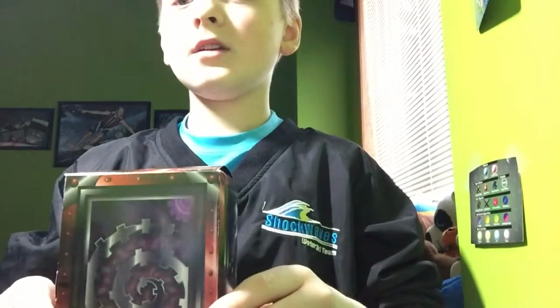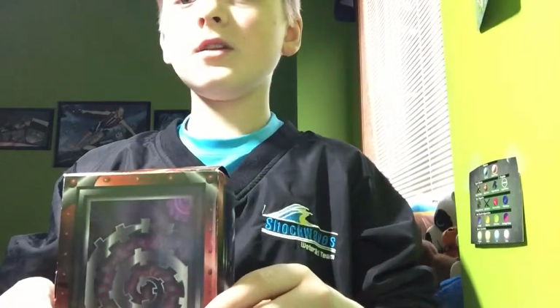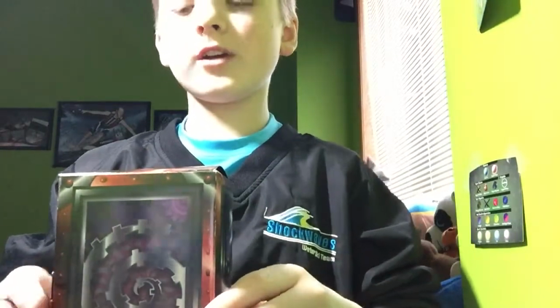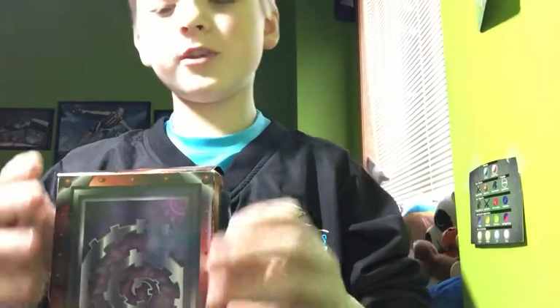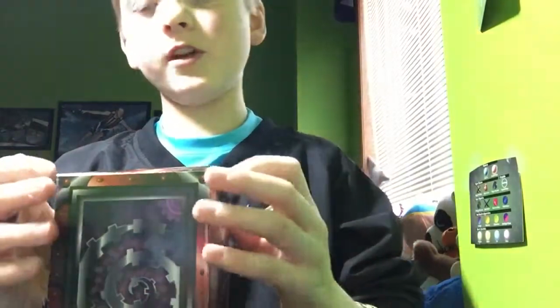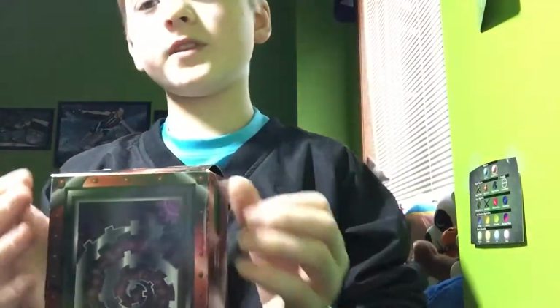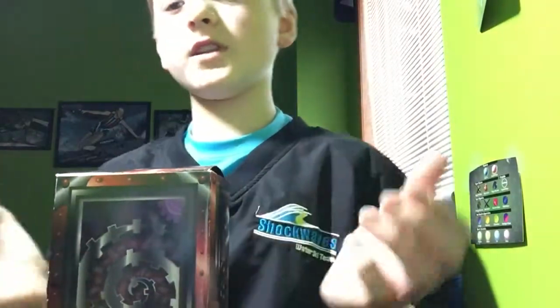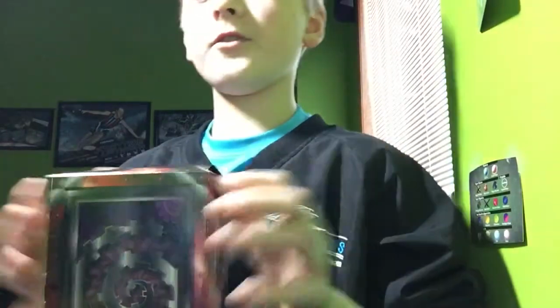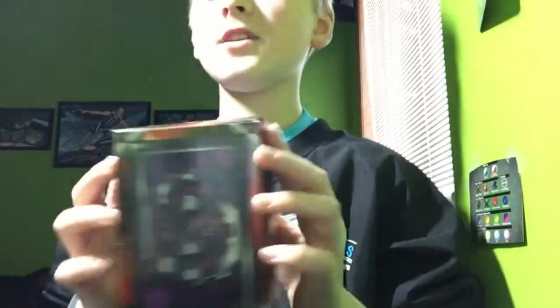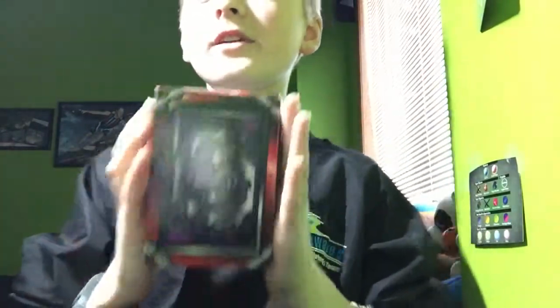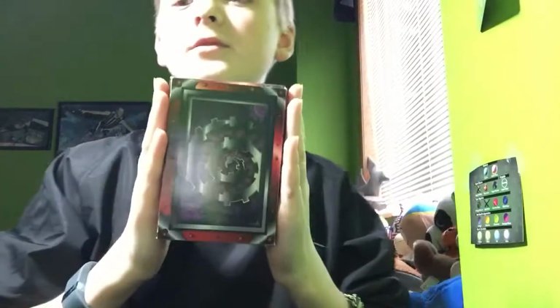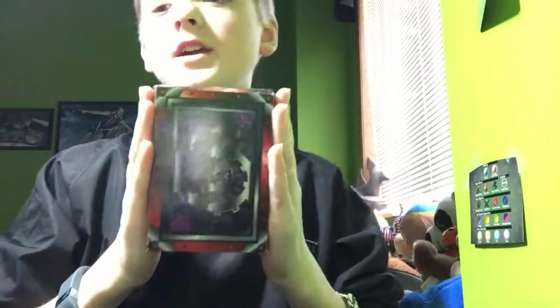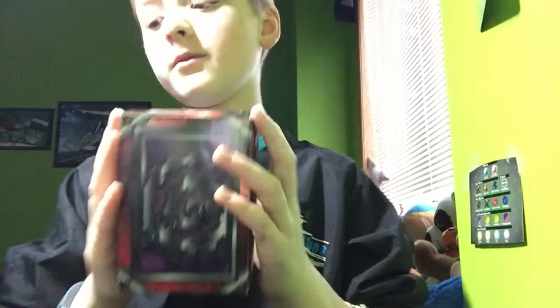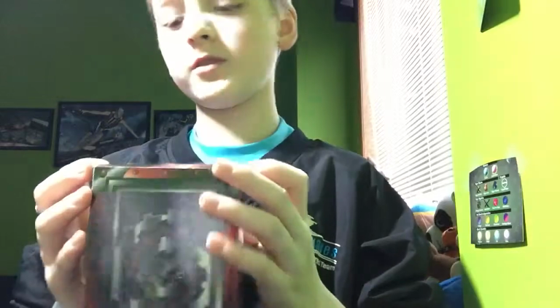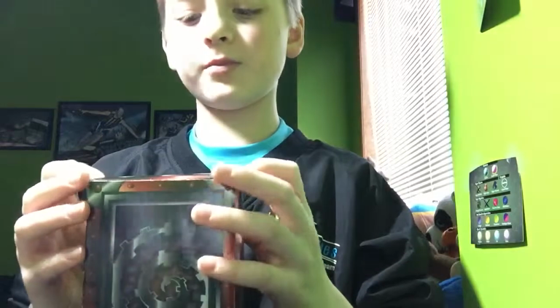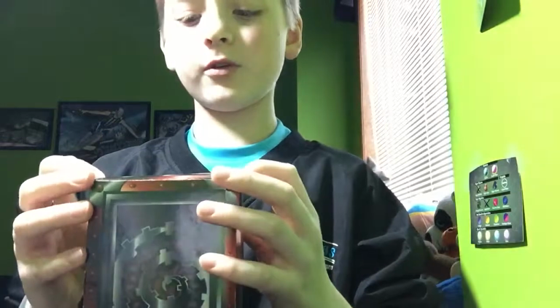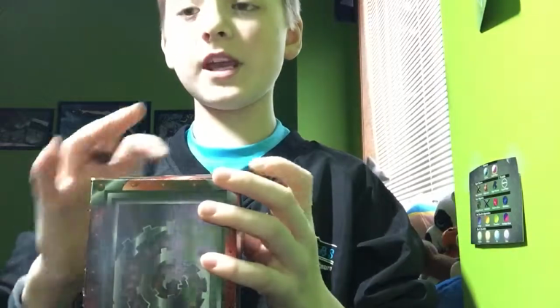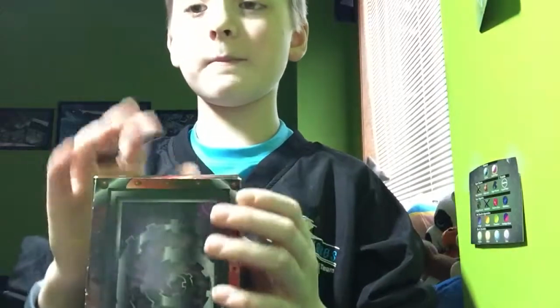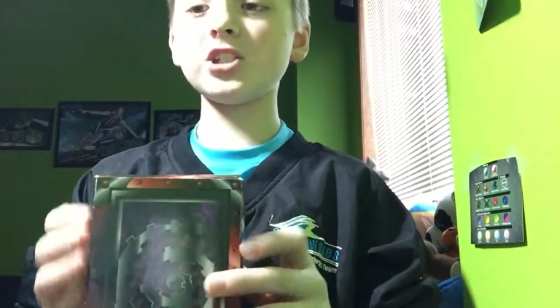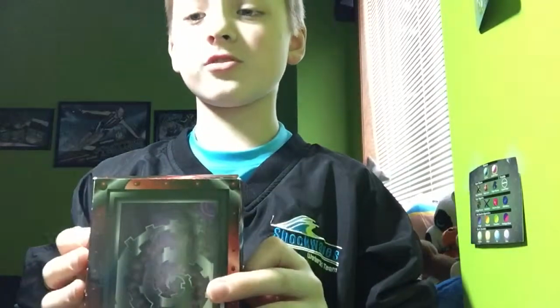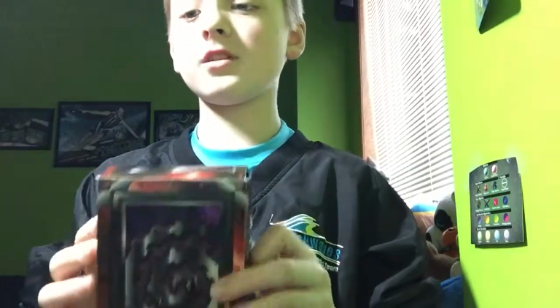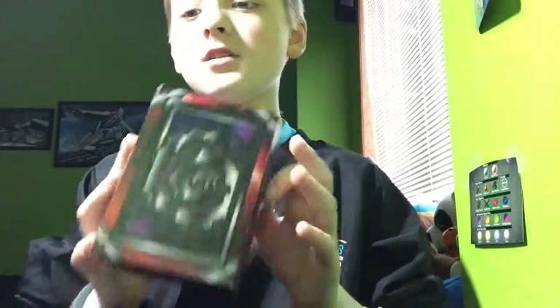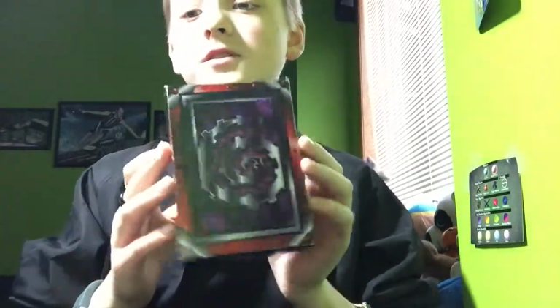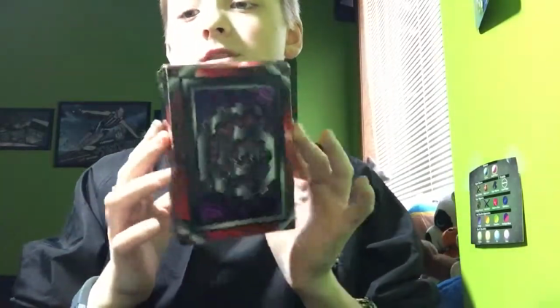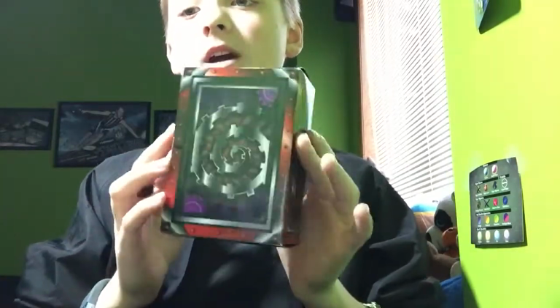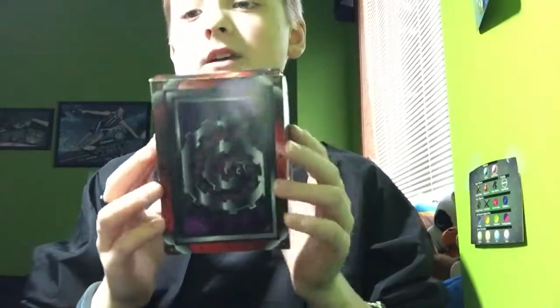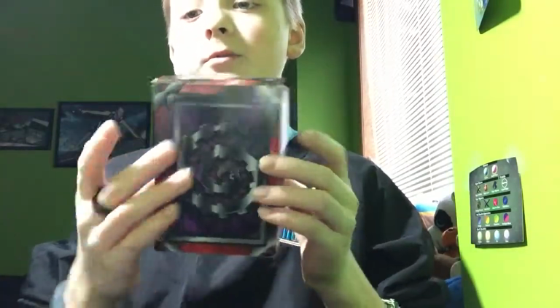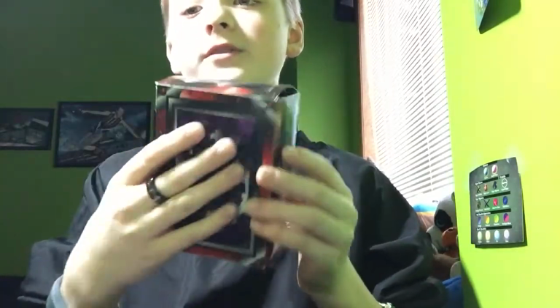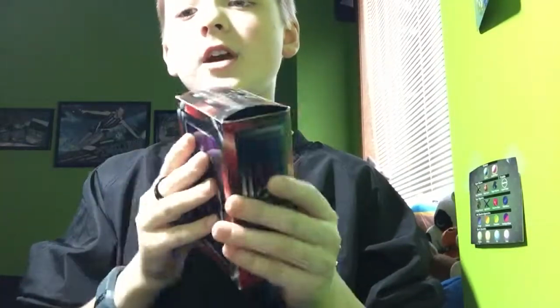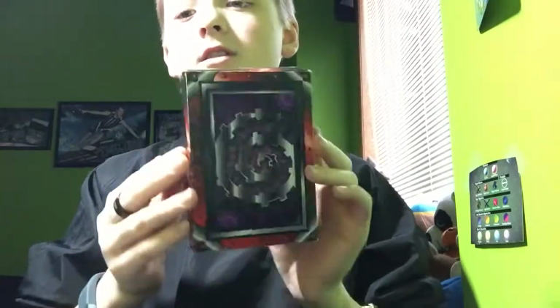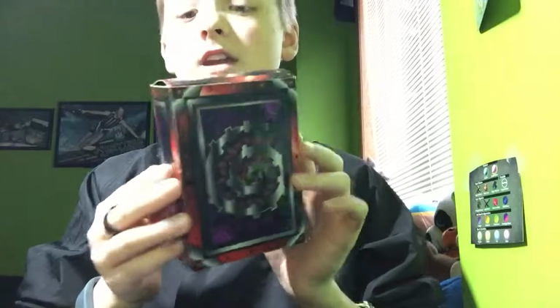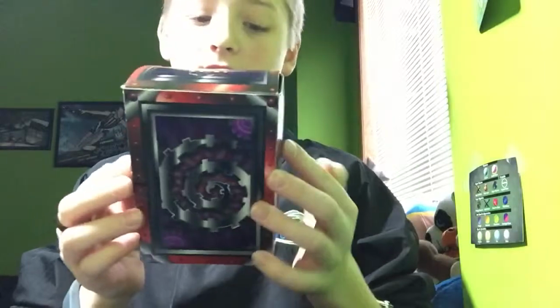Hello guys, what is up? This is Snell Films here, and today I'm going to be performing a magic trick. So this box here, believe it or not, it's an ATM.